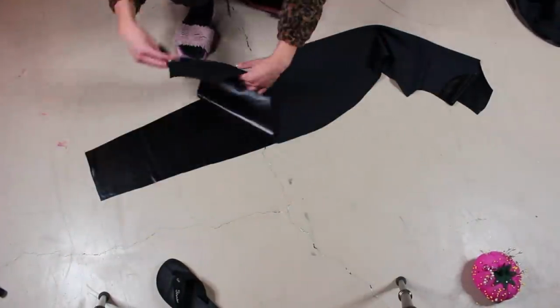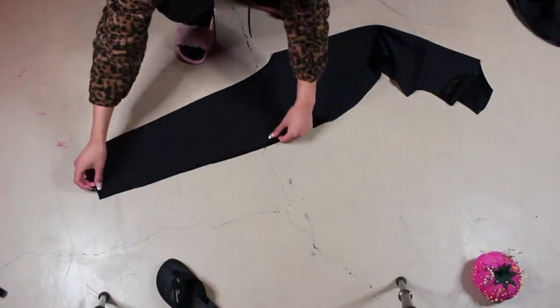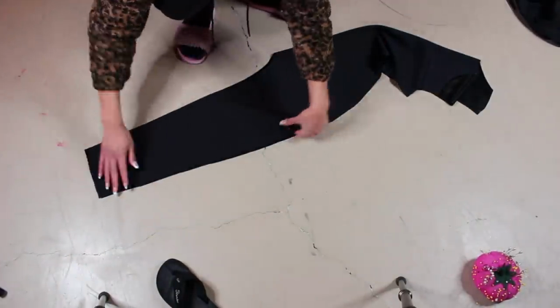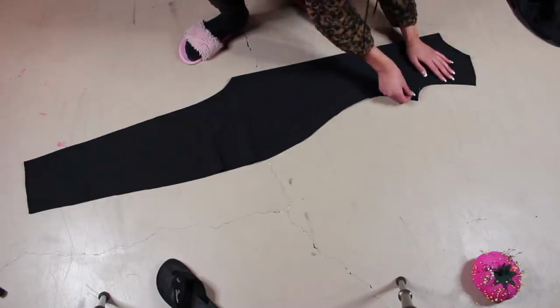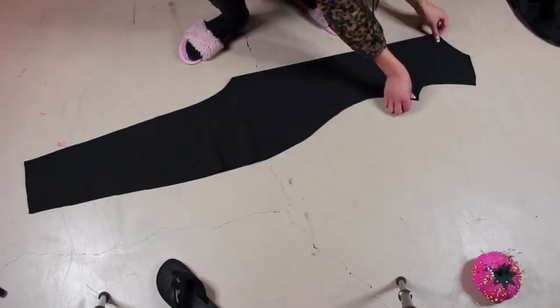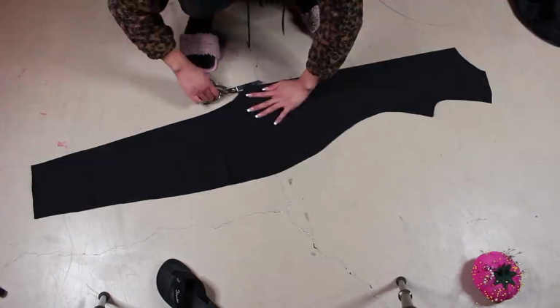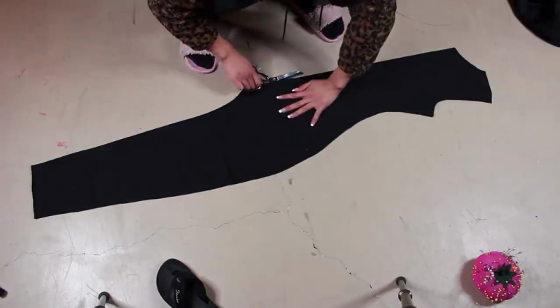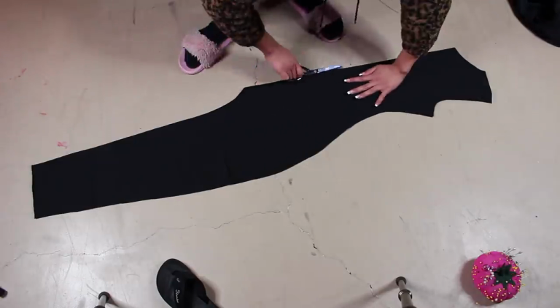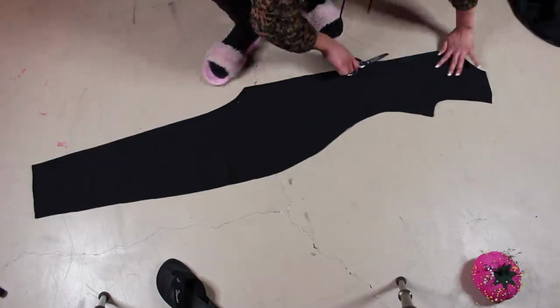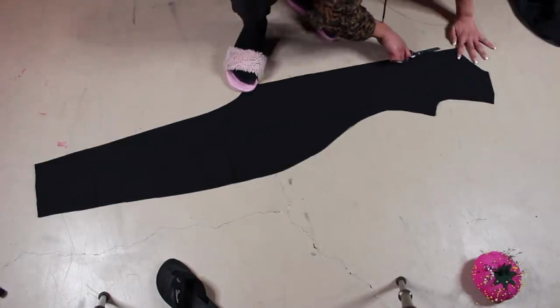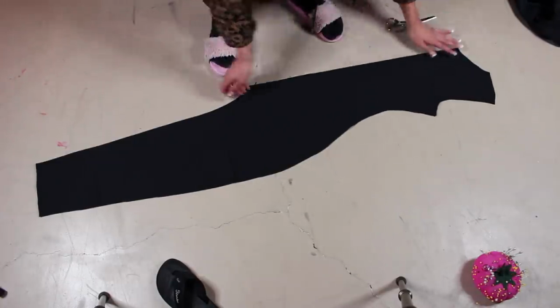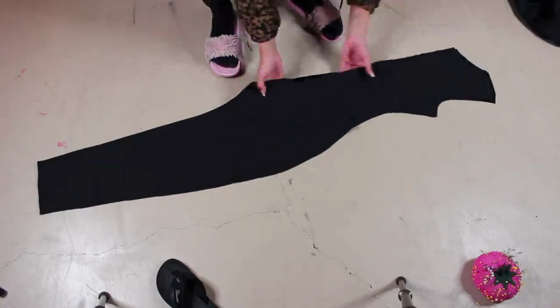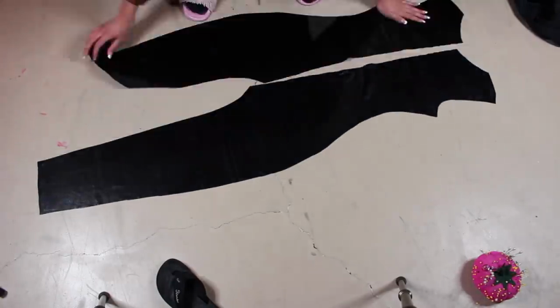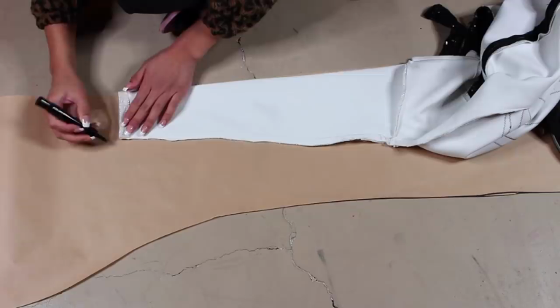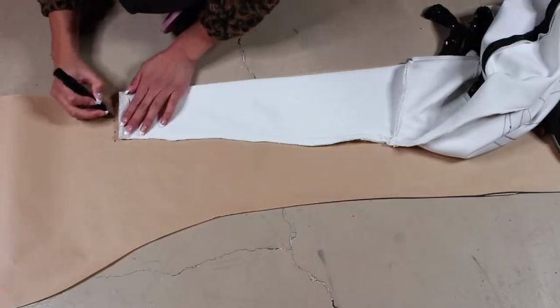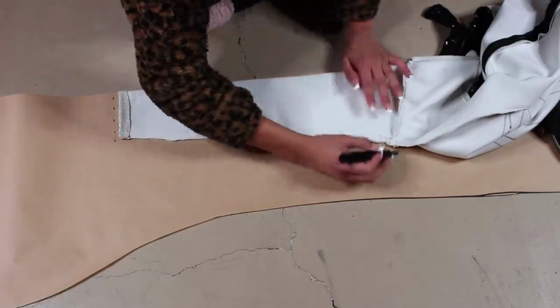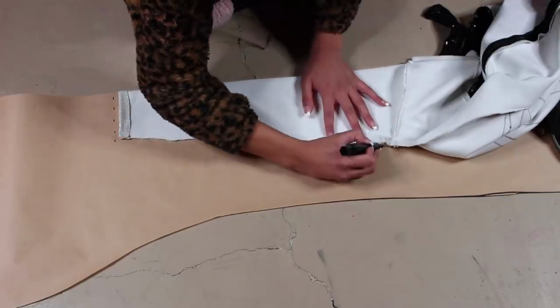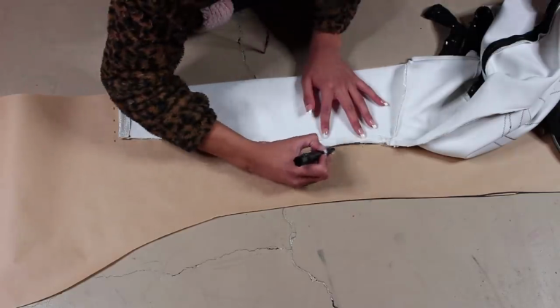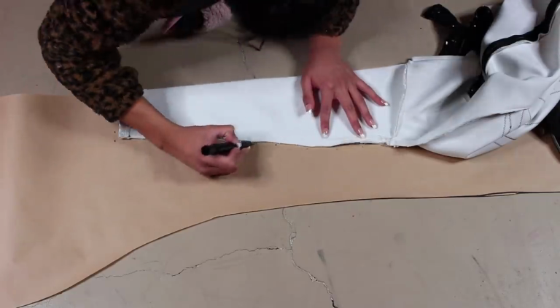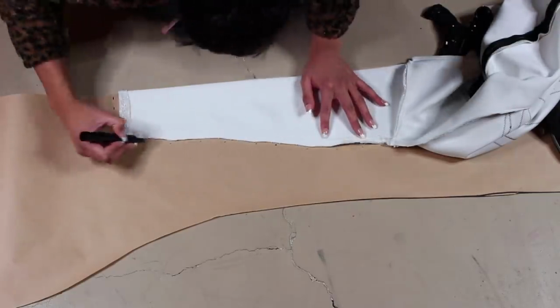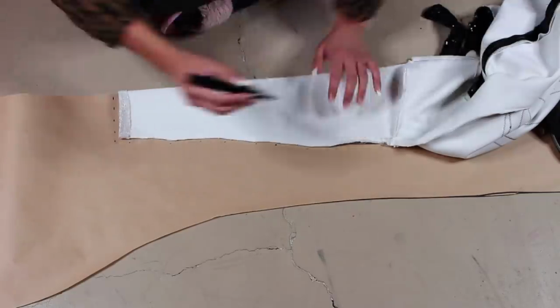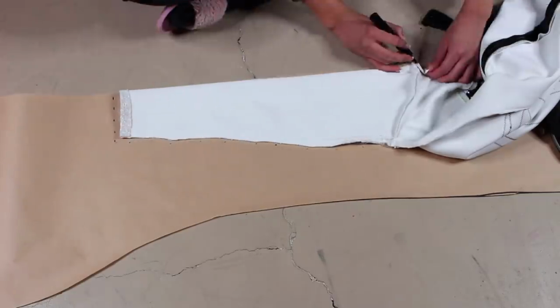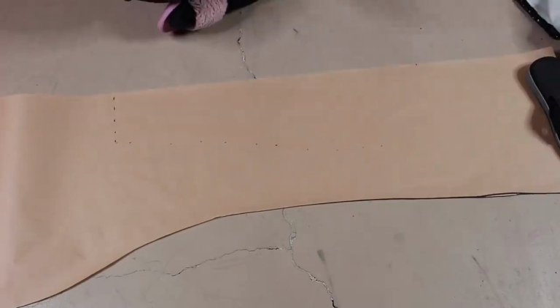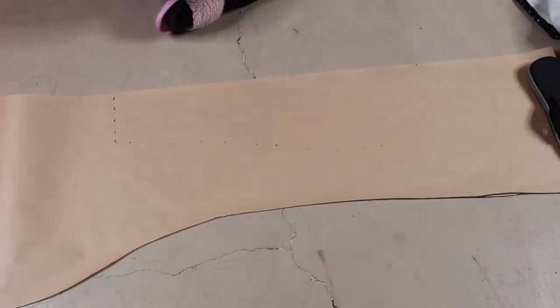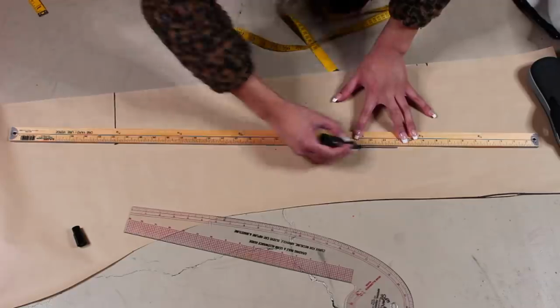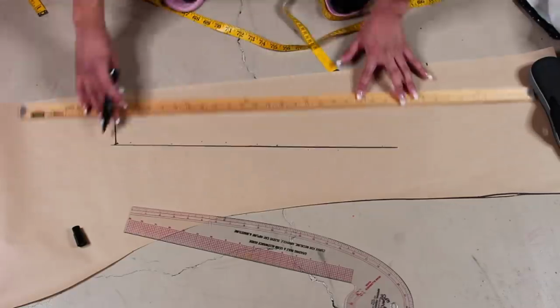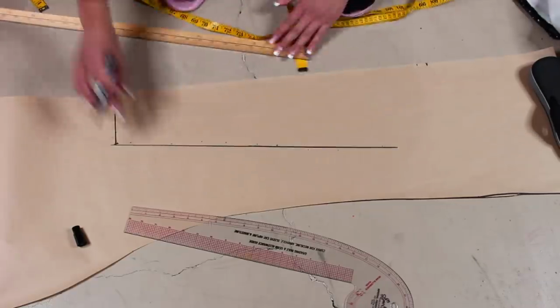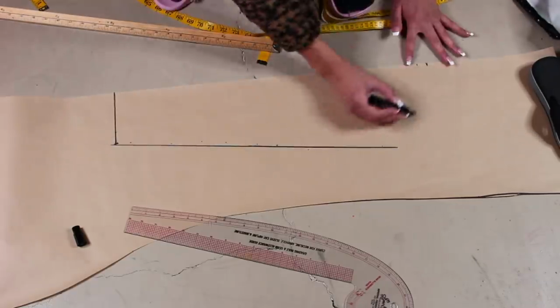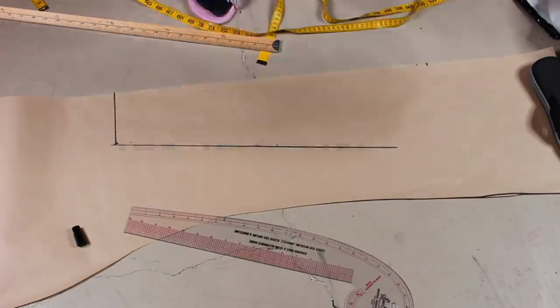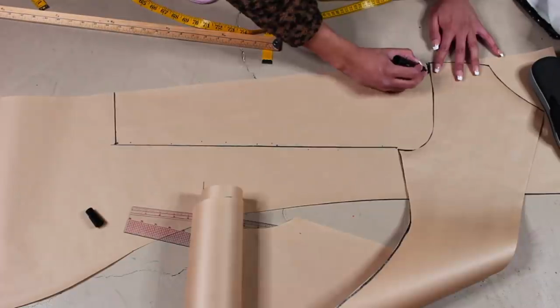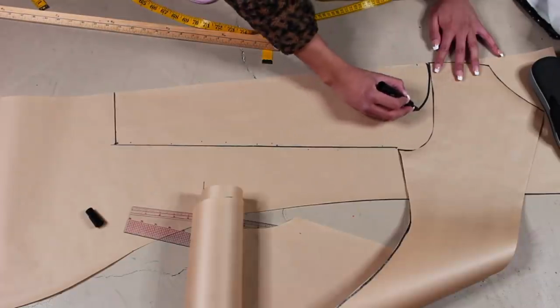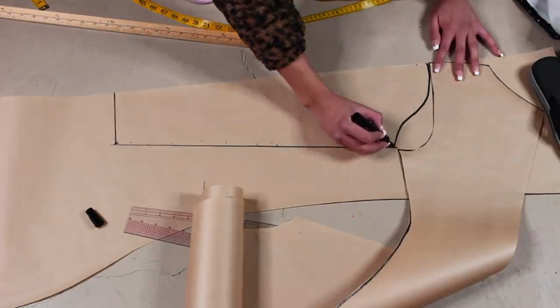Take one of them and cut it down the middle because we're going to be adding a zipper to it — that's going to be the back piece. Now for the sleeves, I just traced out the sleeve of my entrance outfit, but it's just a basic sleeve. Try to use a pattern of your own.